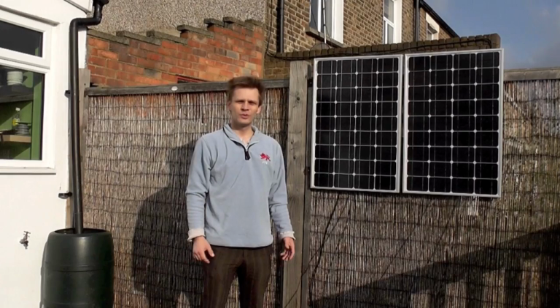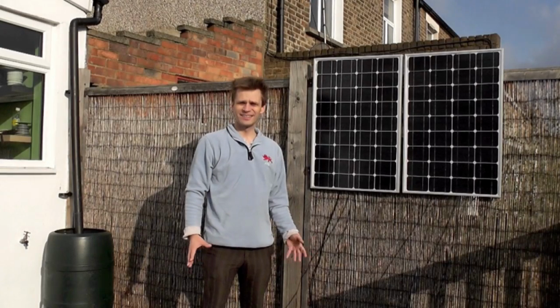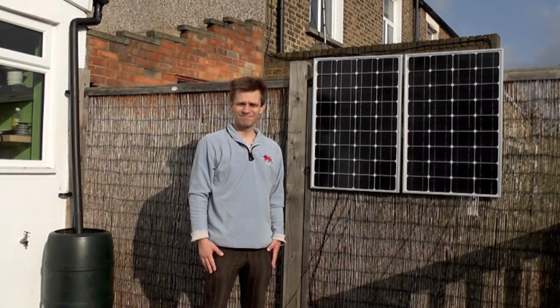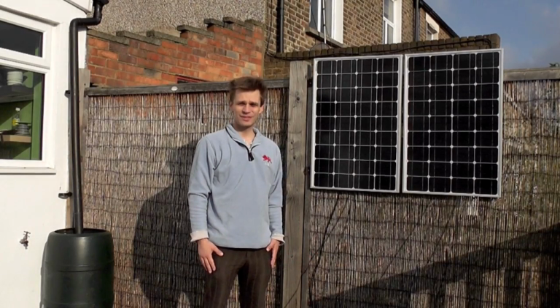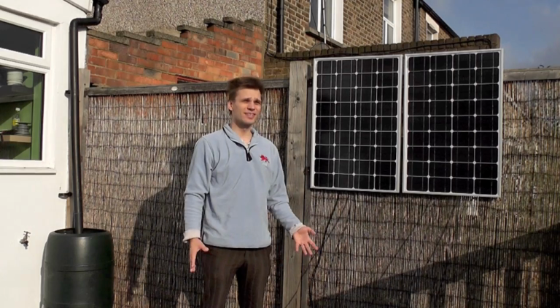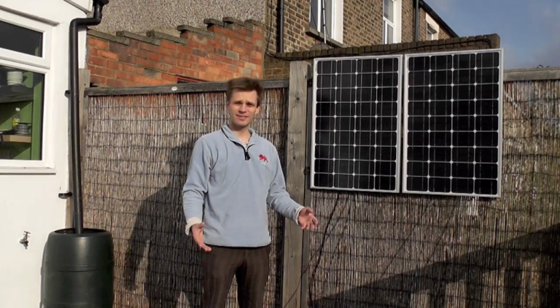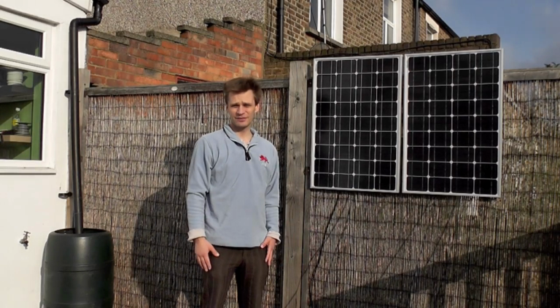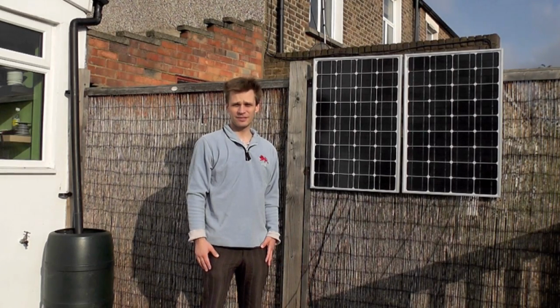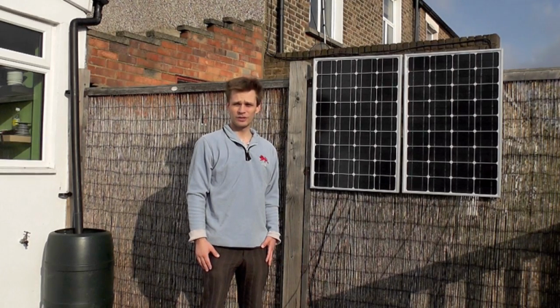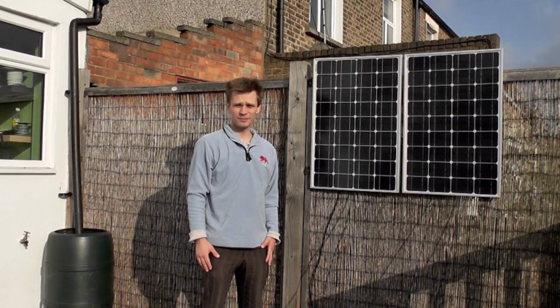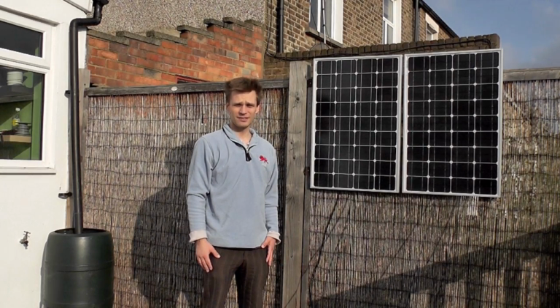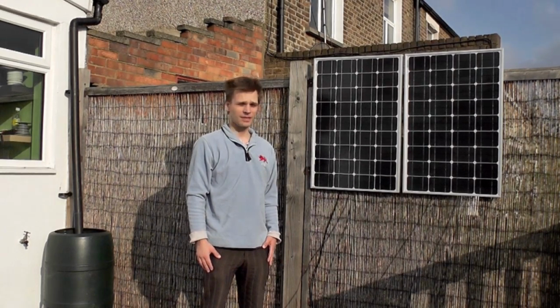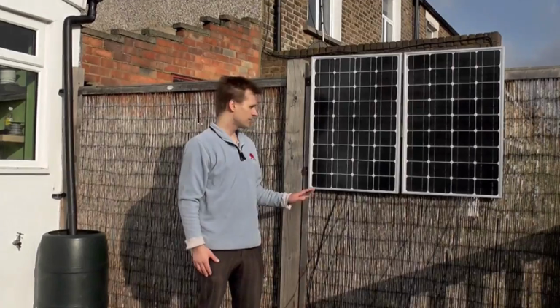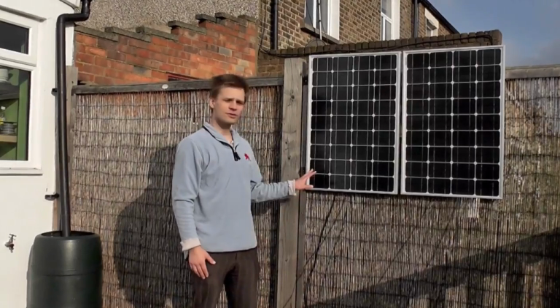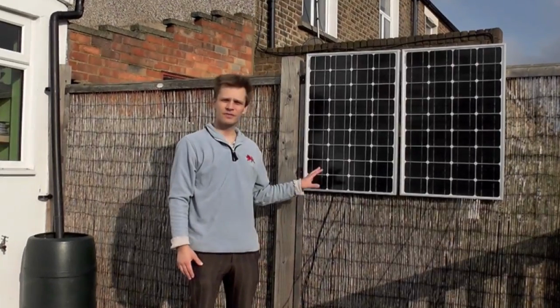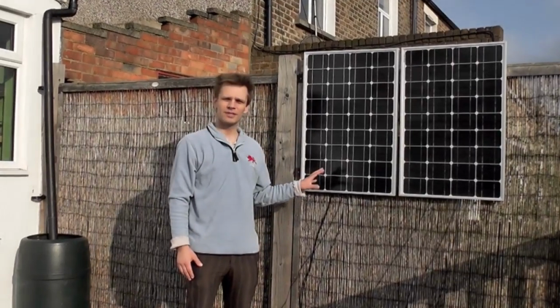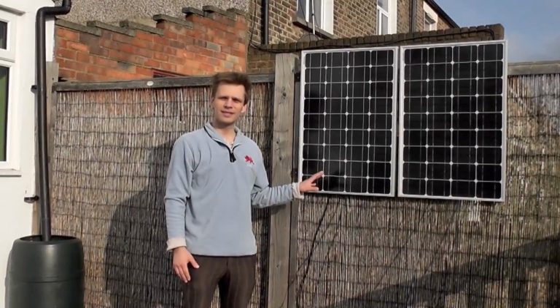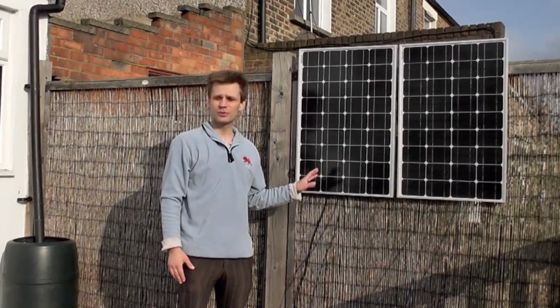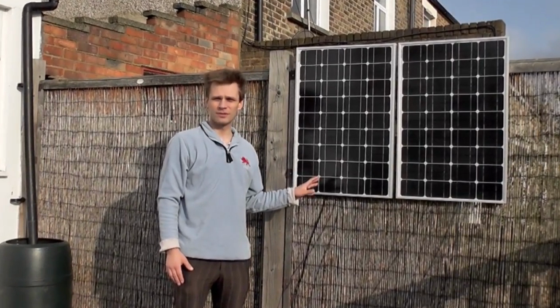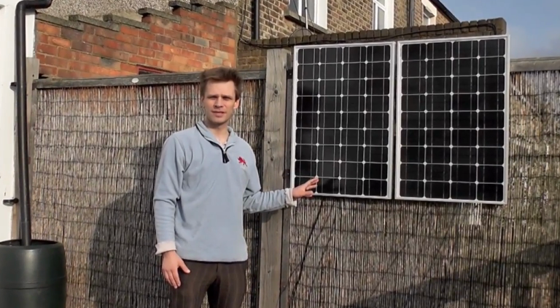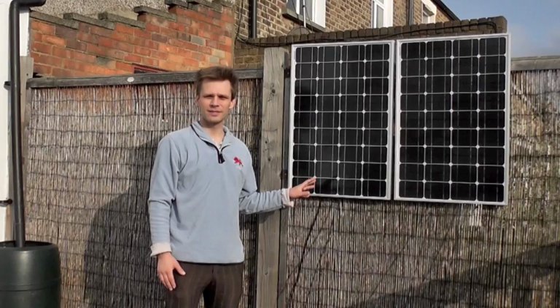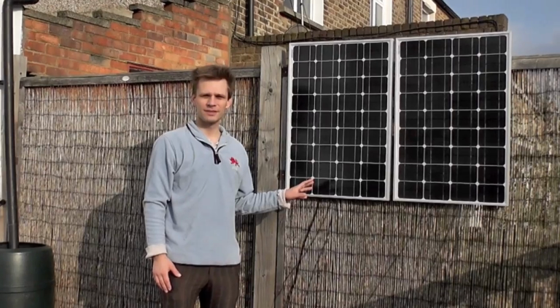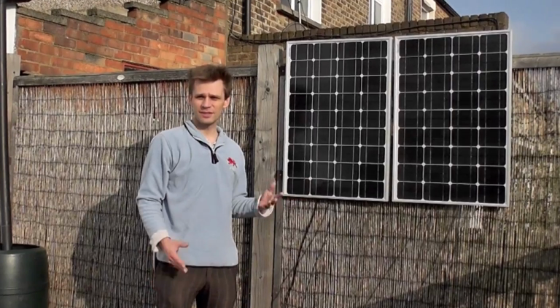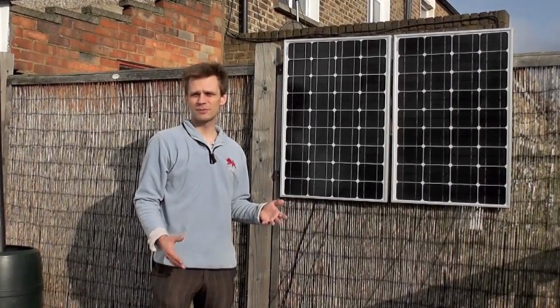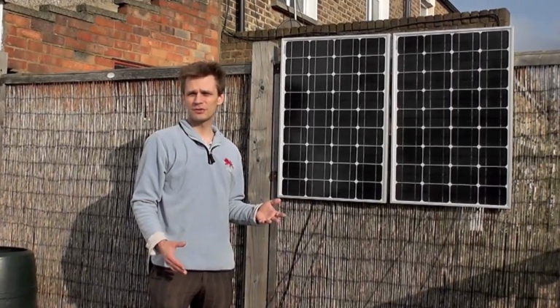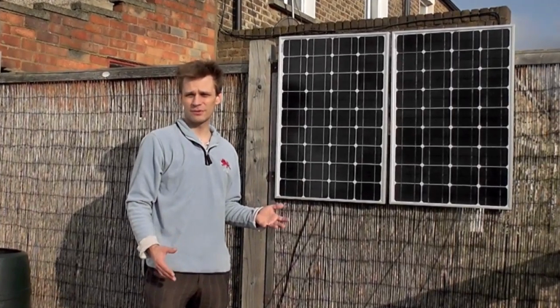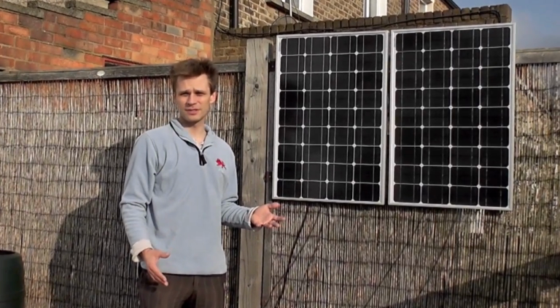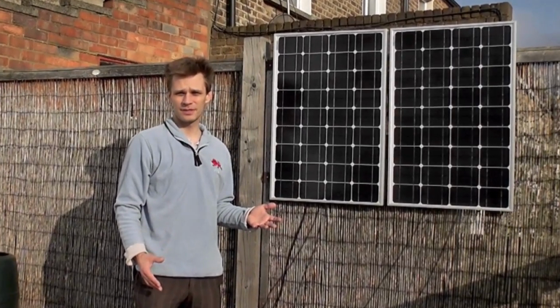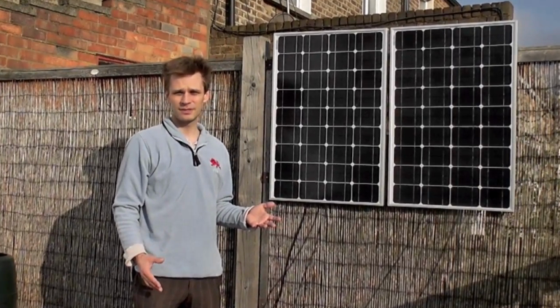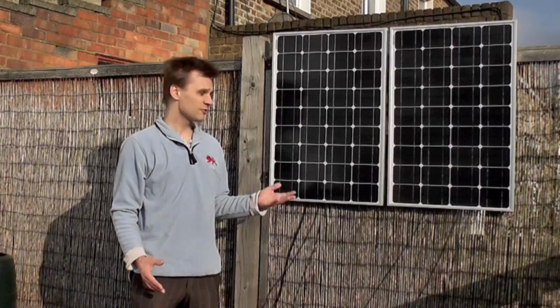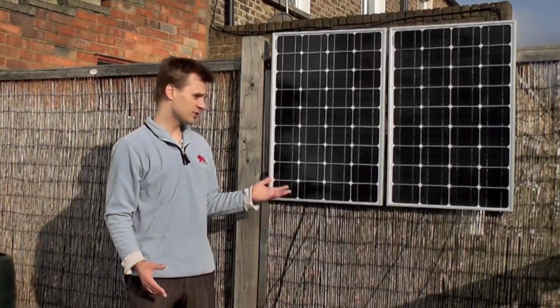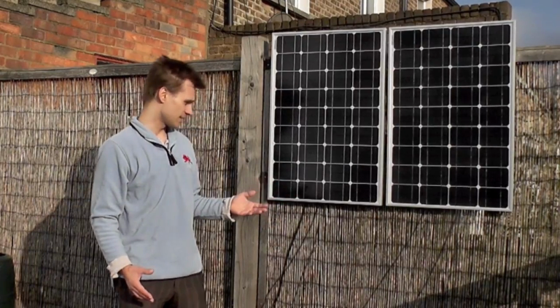We're in England here. It's winter time but there's still enough sun to work your solar panels. We've got two 50-watt AKT 12-volt solar panels here, and sometimes you might want to use a 24-volt system. It's very easy to create that.